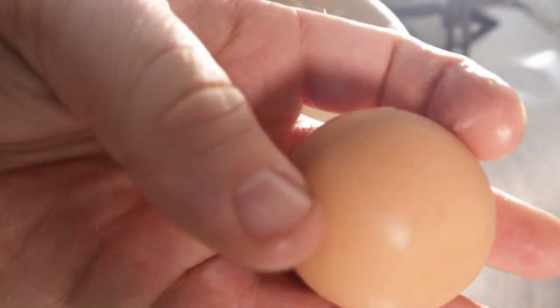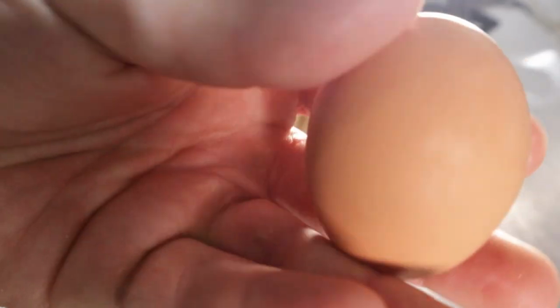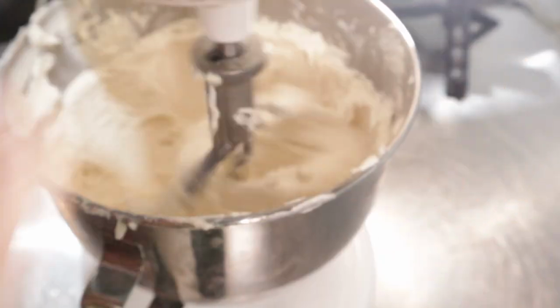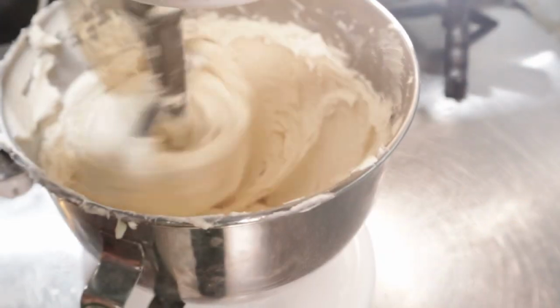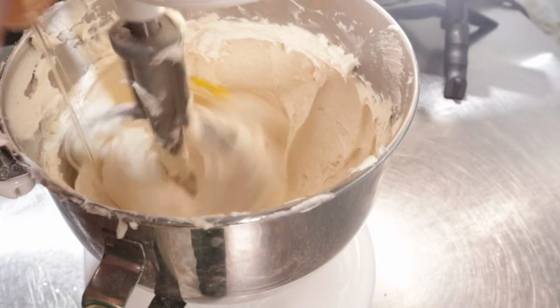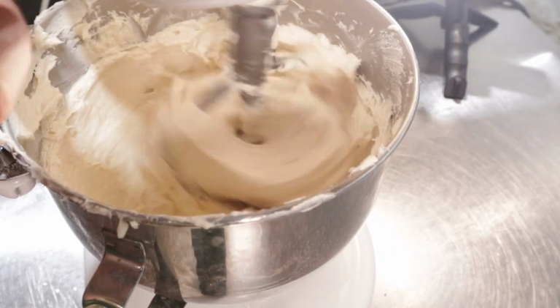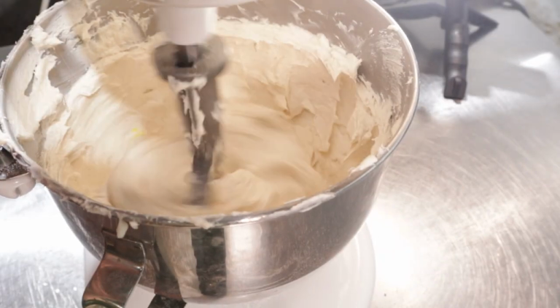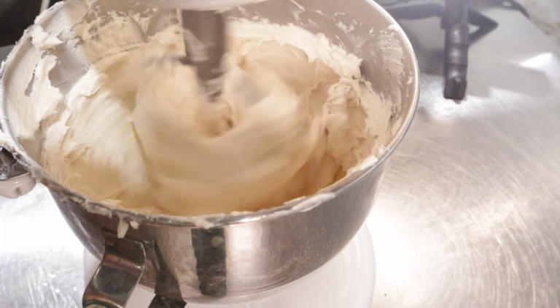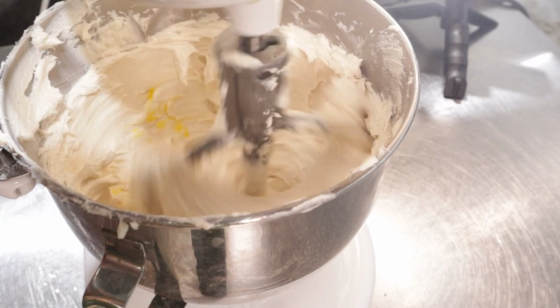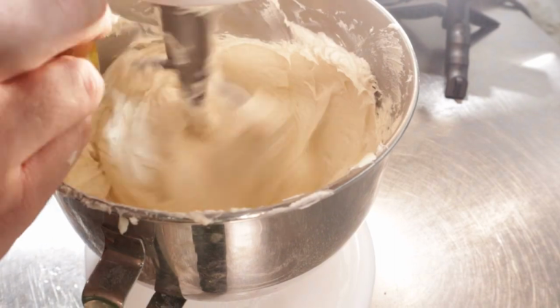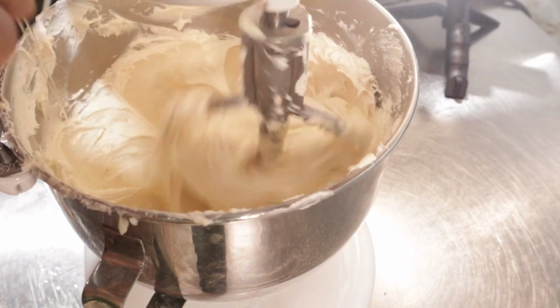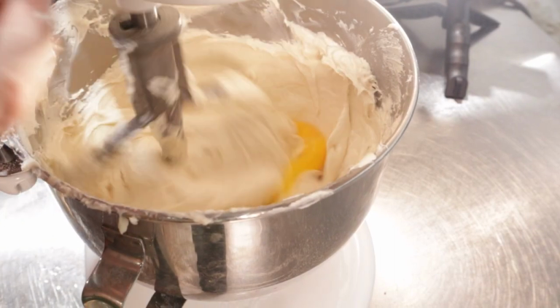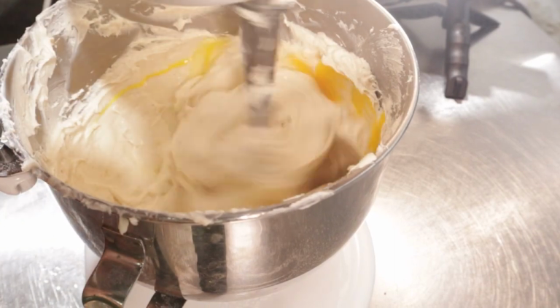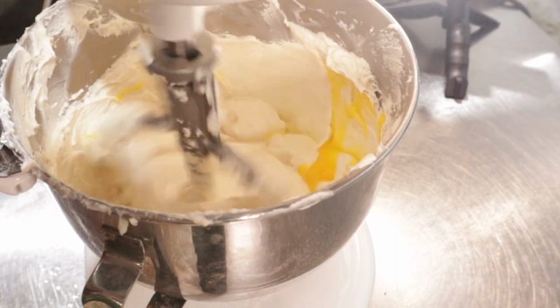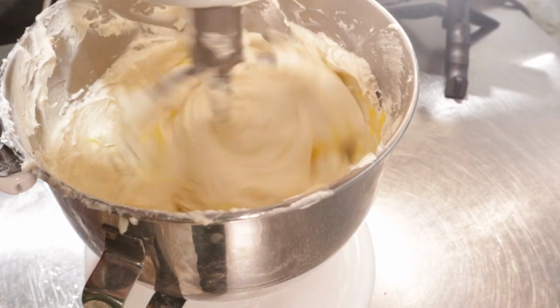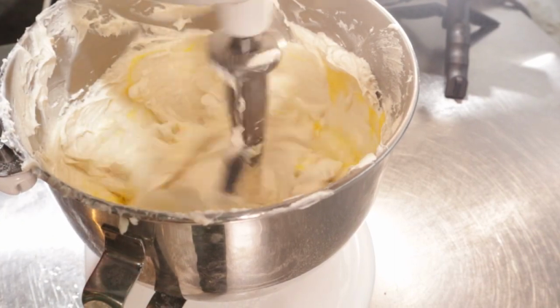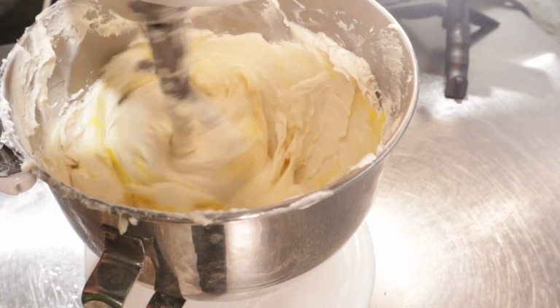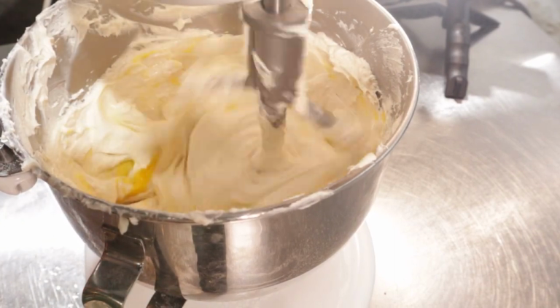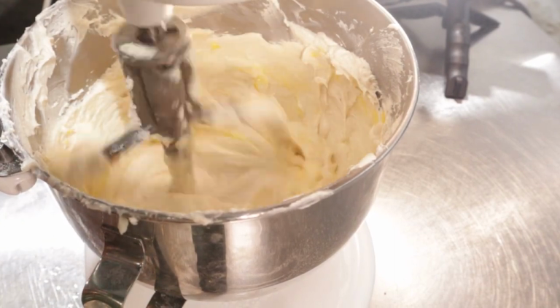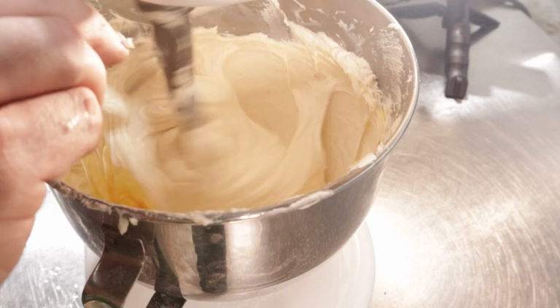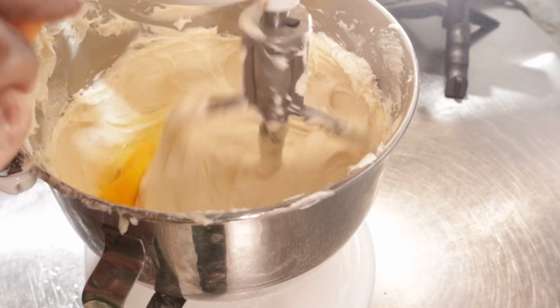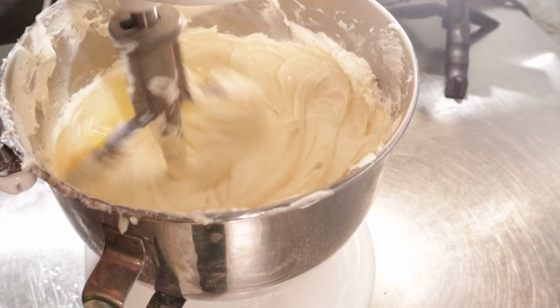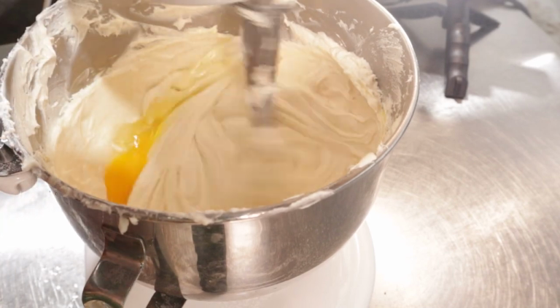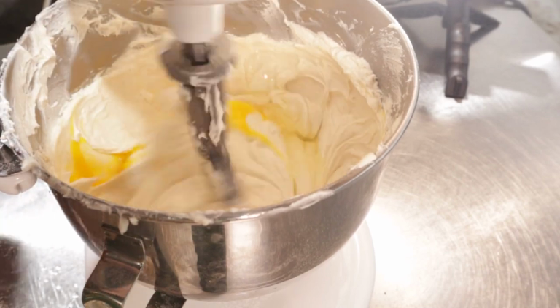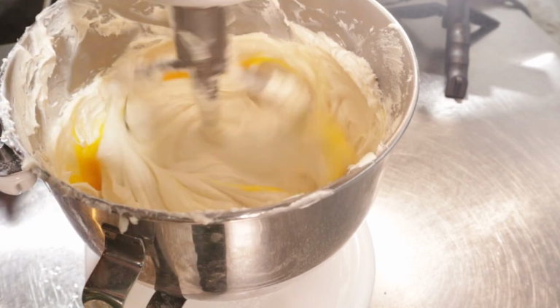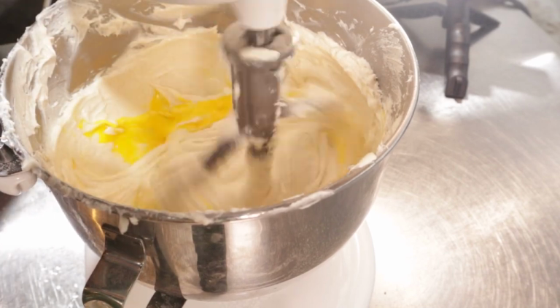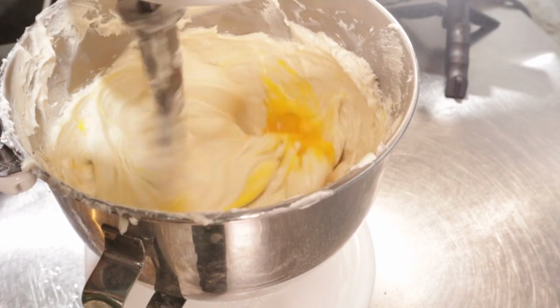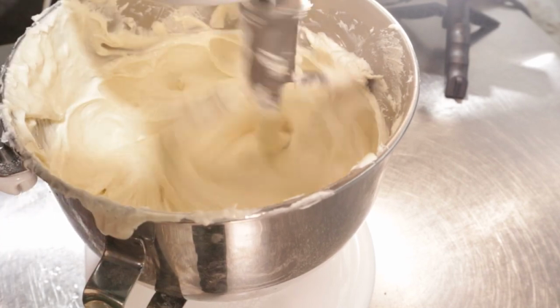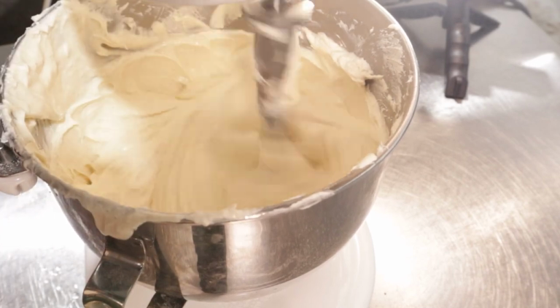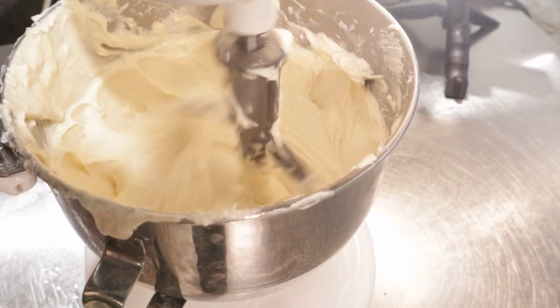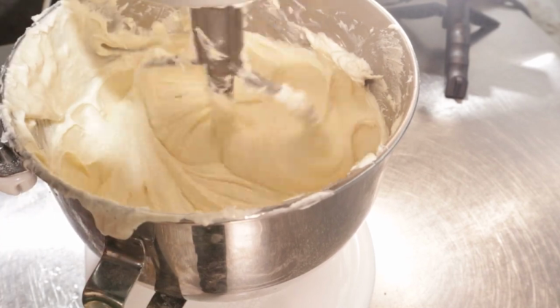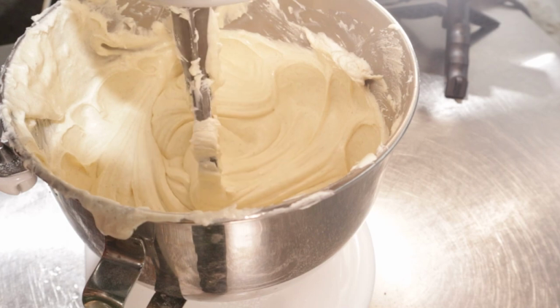Next up, we want to crack in three room temperature eggs. Just add them one at a time while your mixer is on low and incorporate completely before adding the next. I'm not 100% sure as to why you do this, but those are the rules I've been blindly following since I've been making cheesecakes.